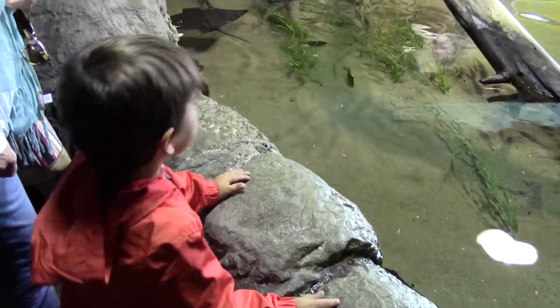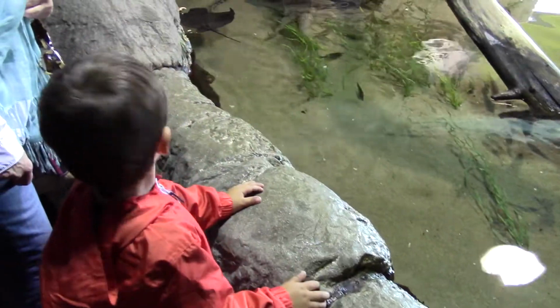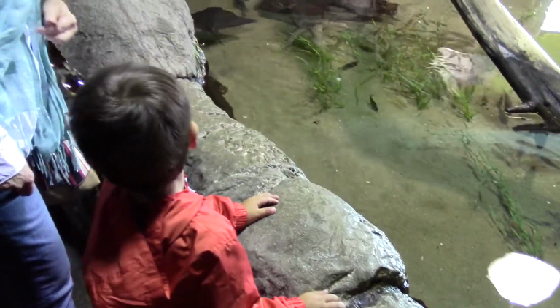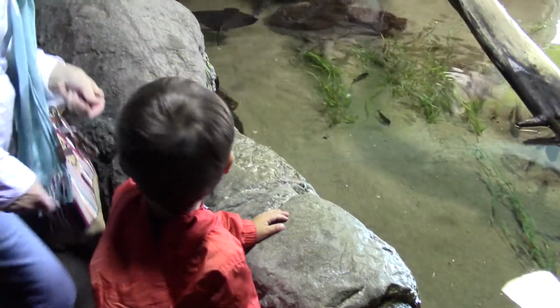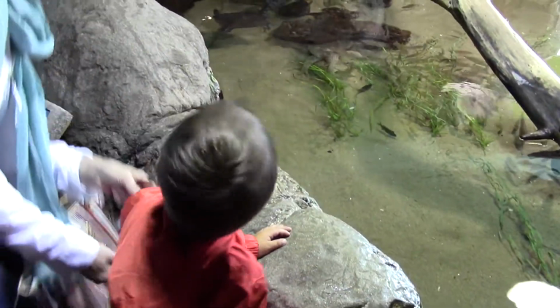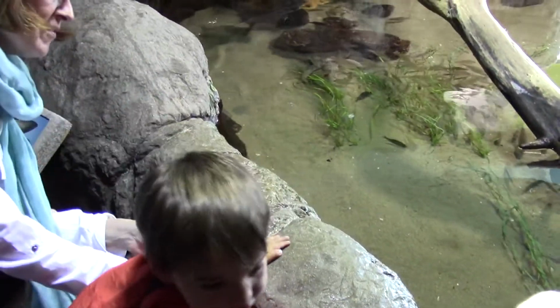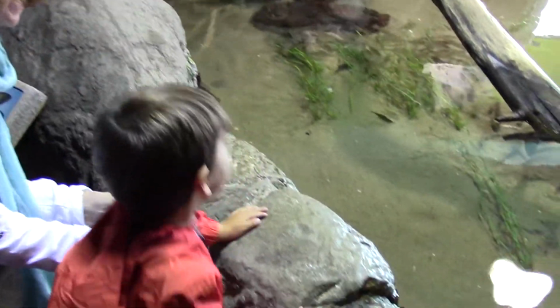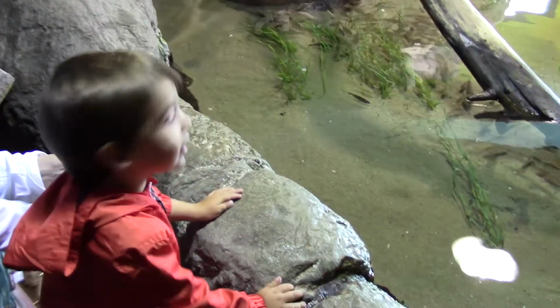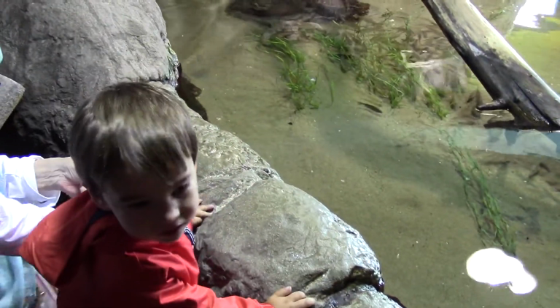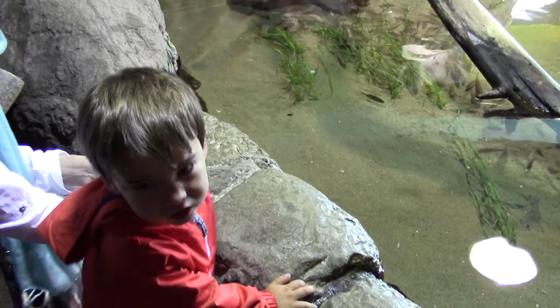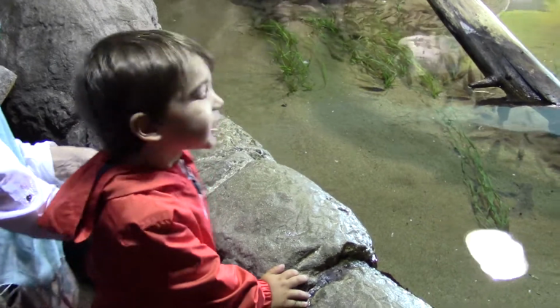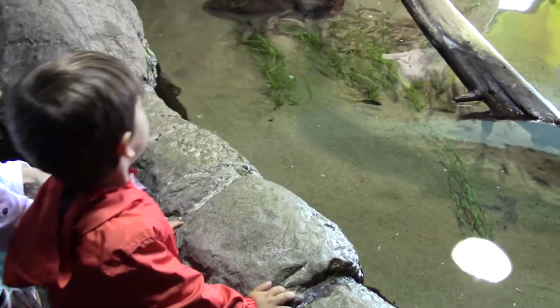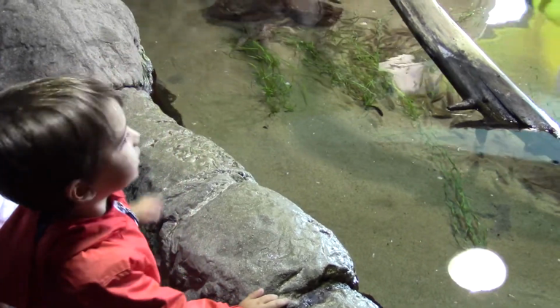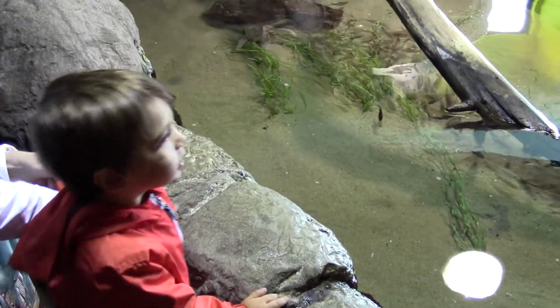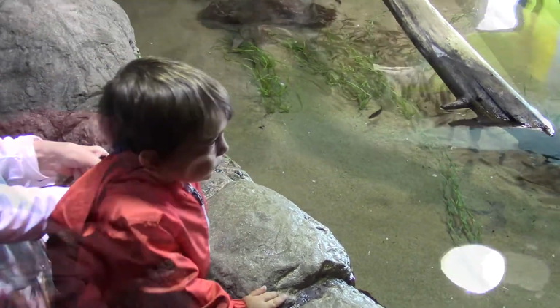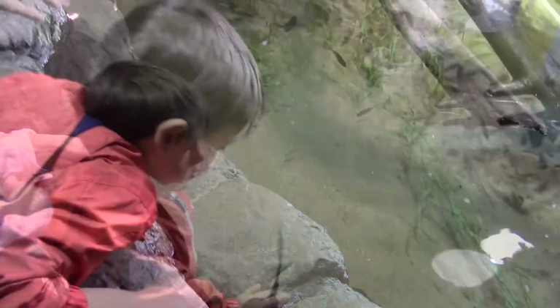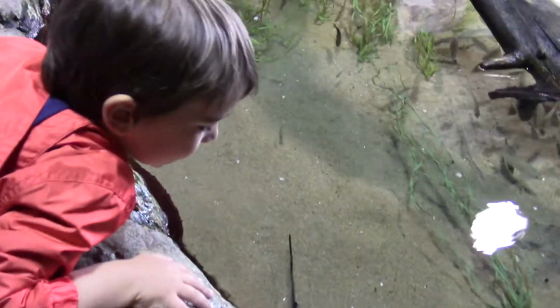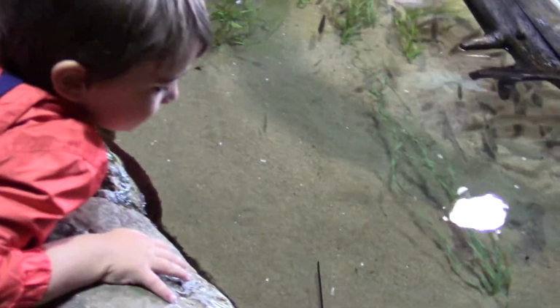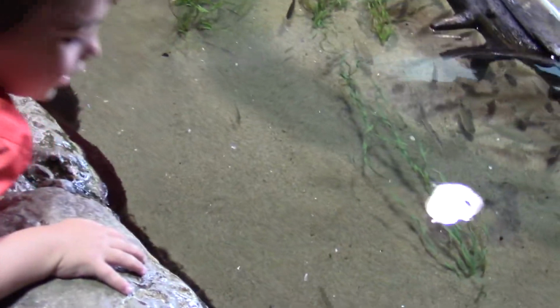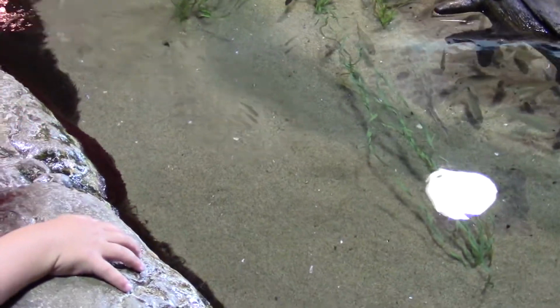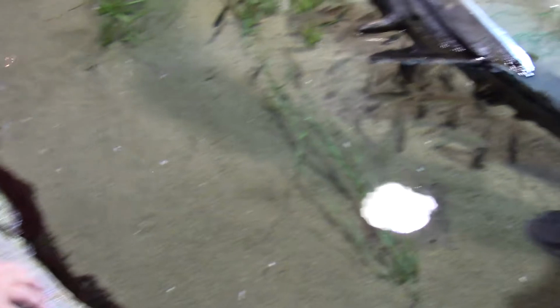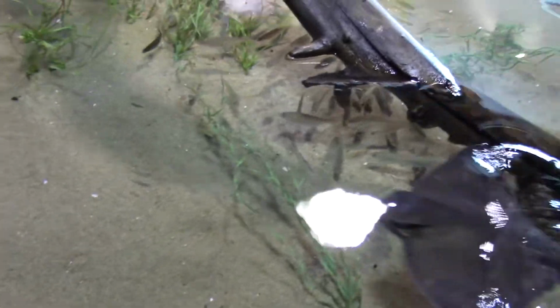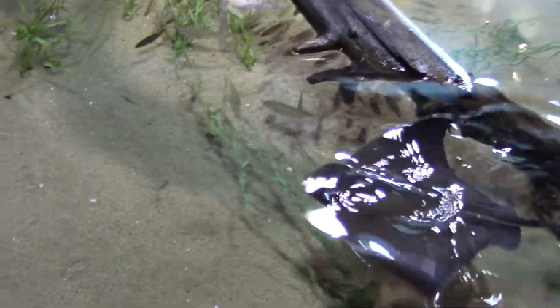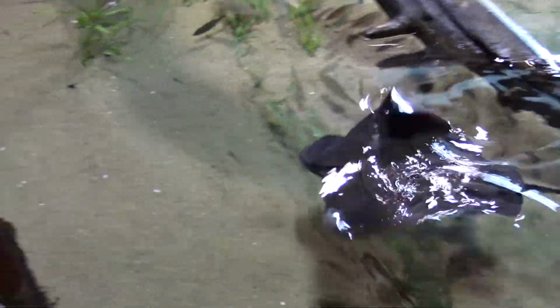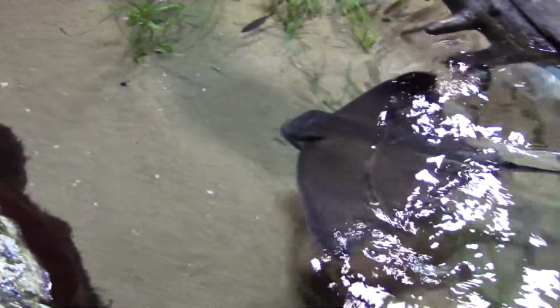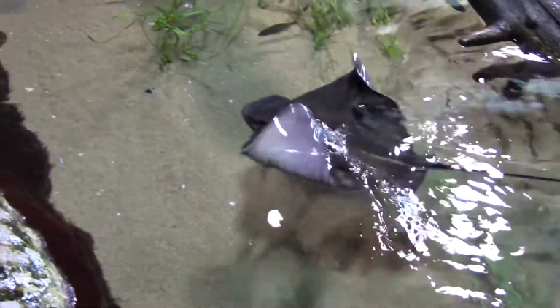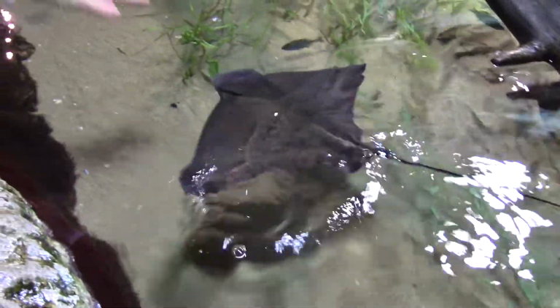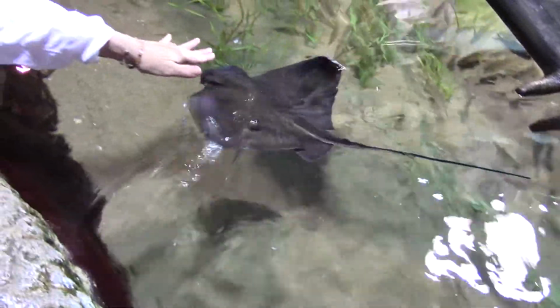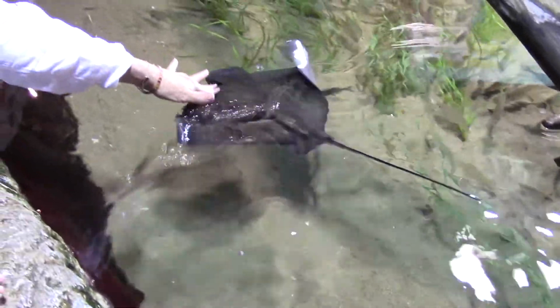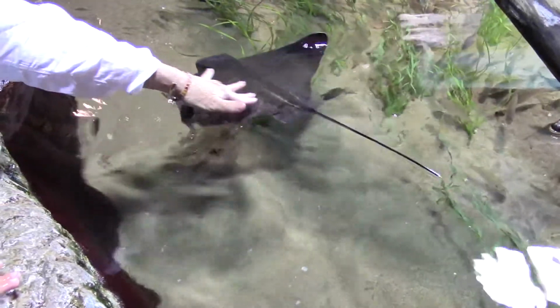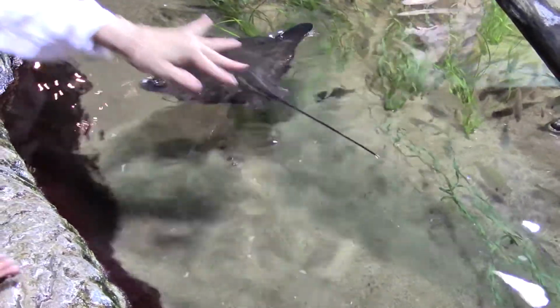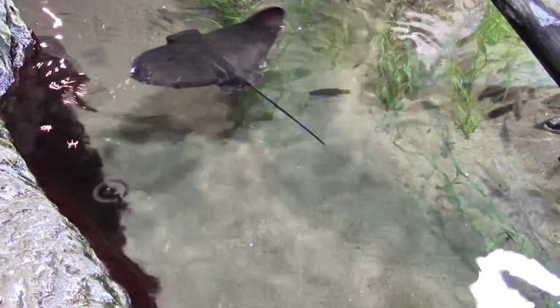There's a dolphin — they're dolphins! Touch it? You little fish. Hi little fish.